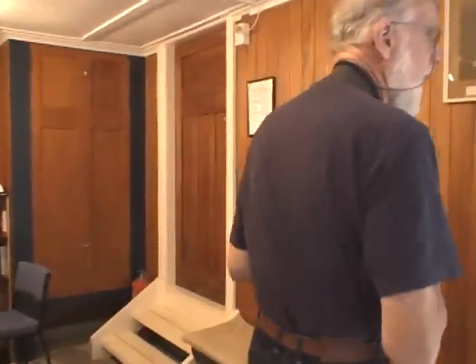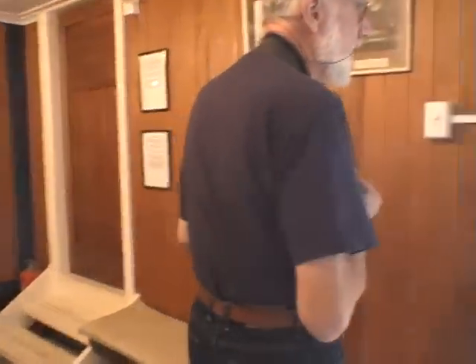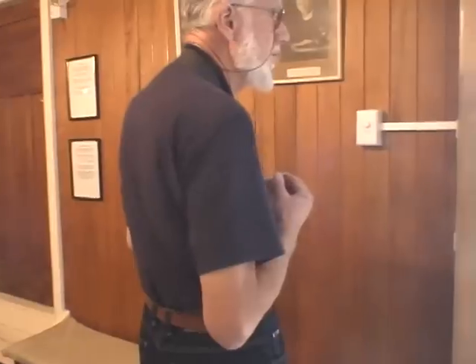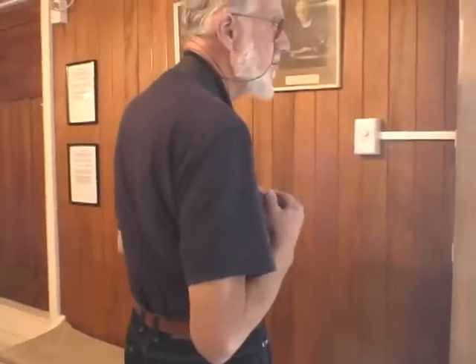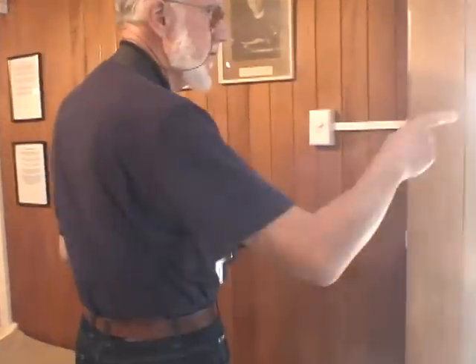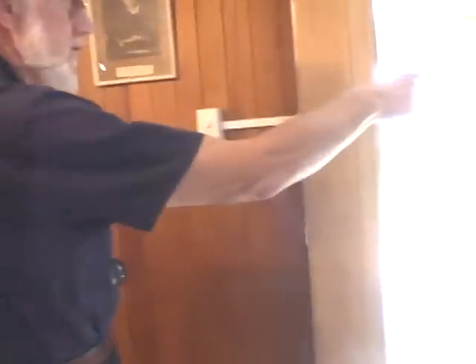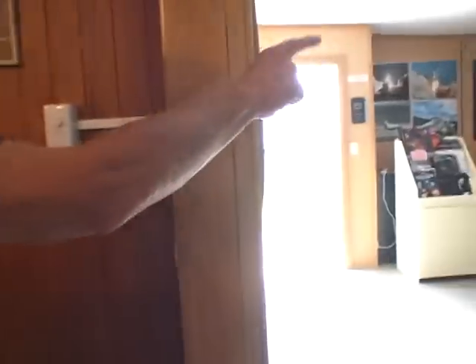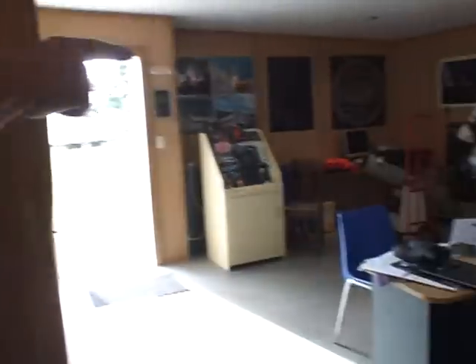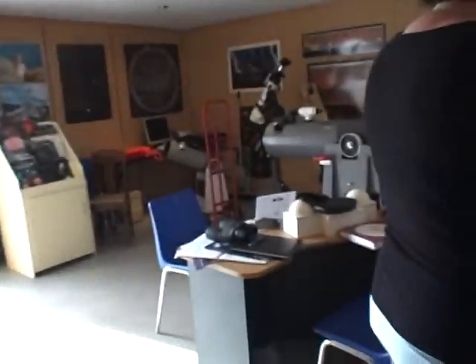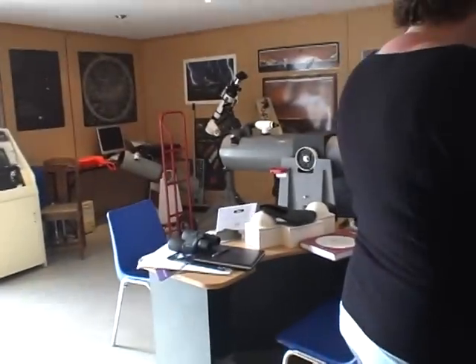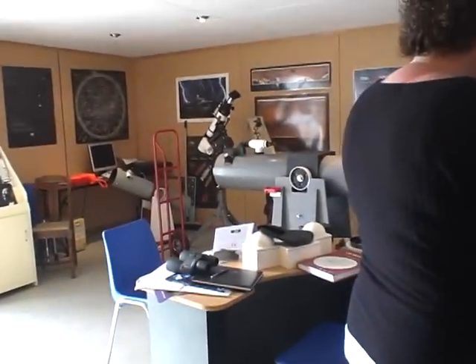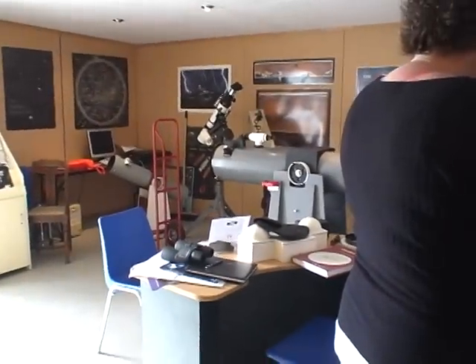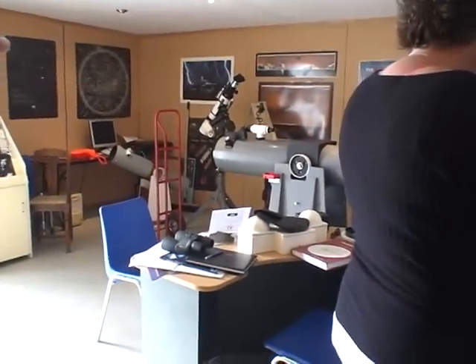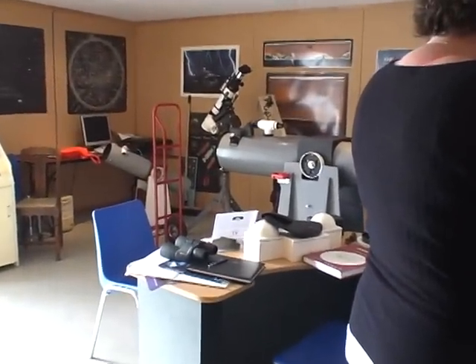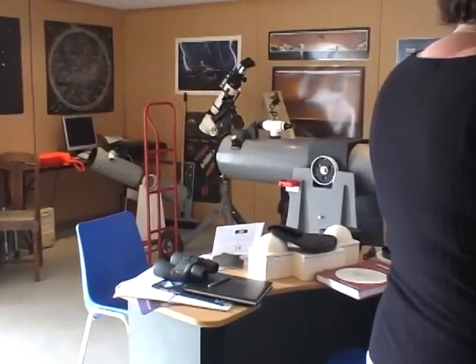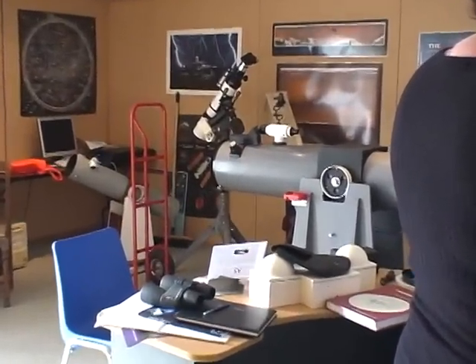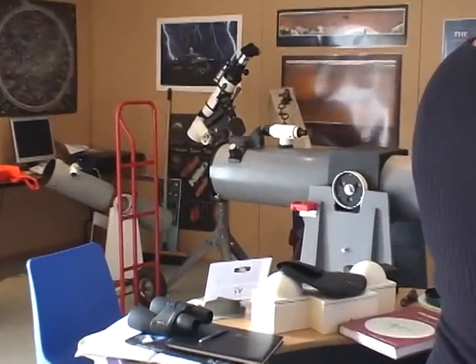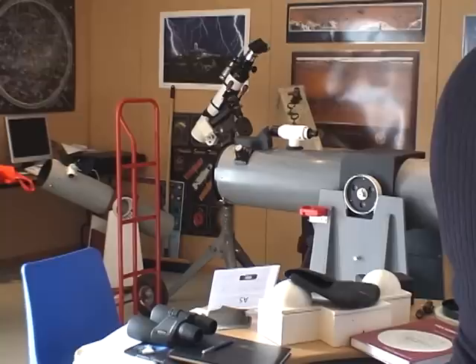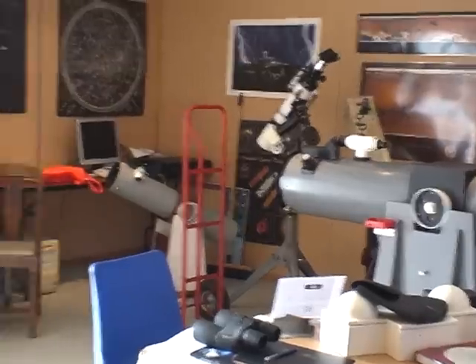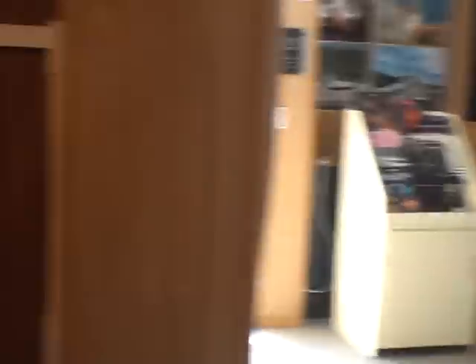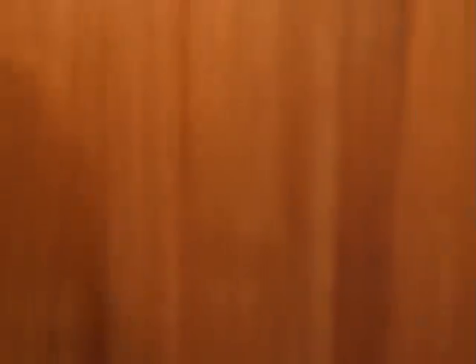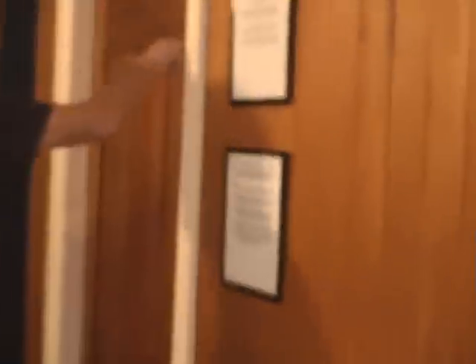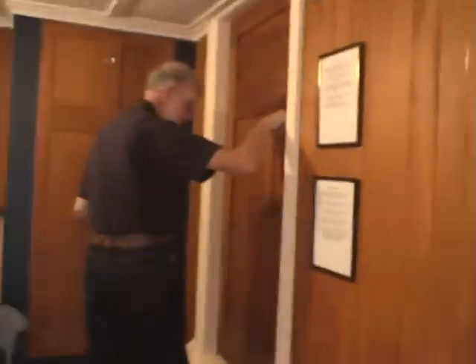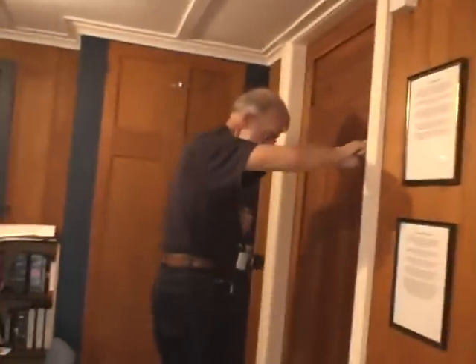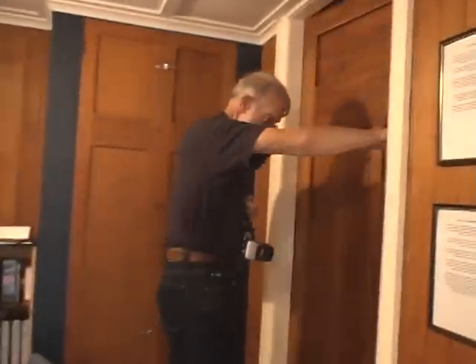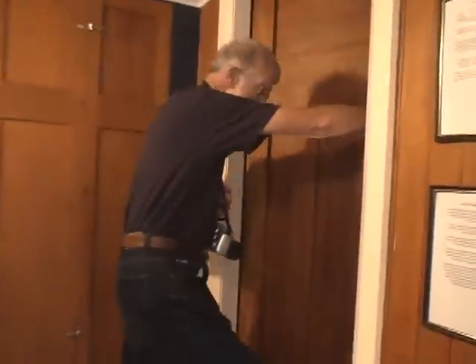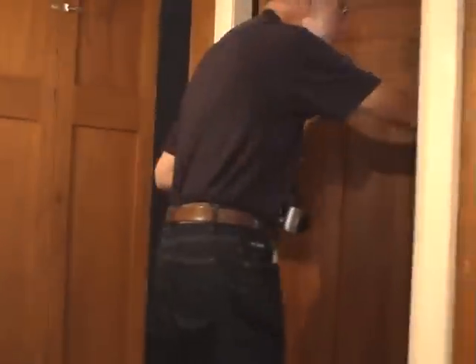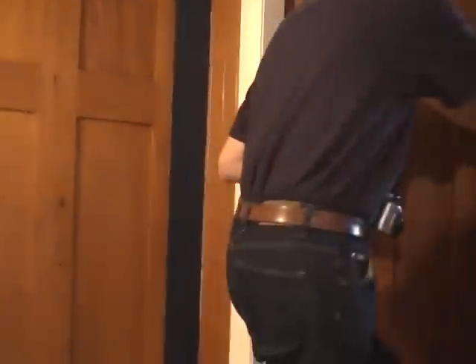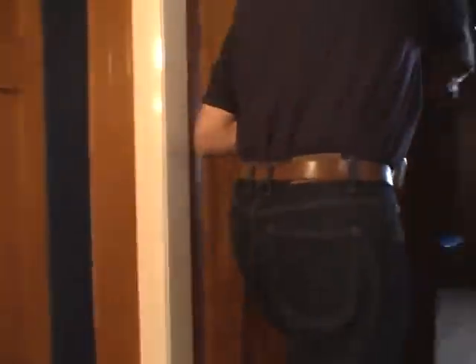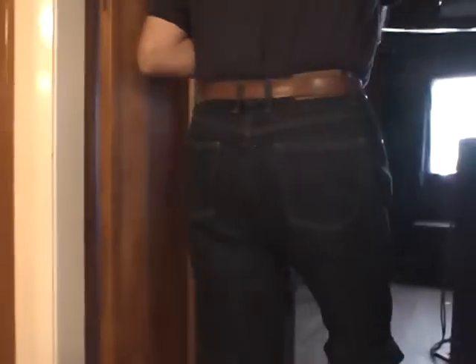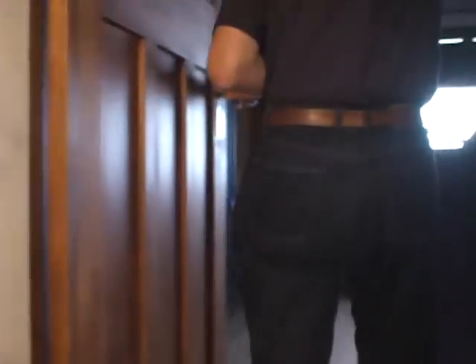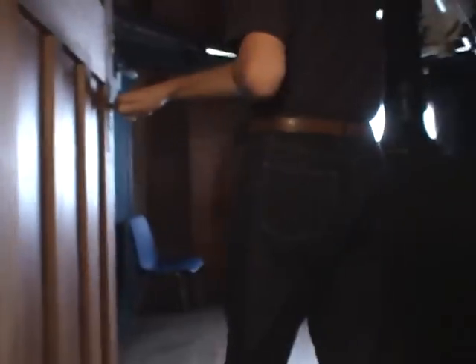Our telescopes — we have a bunch of them. There's a 10-inch there as our biggest telescope. Don't touch. But our pride and joy is a bits-and-pieces telescope in here. It's the first digital telescope you ever look through.